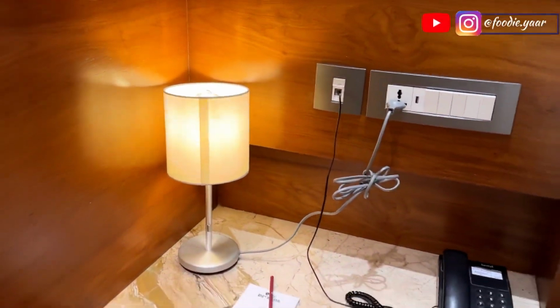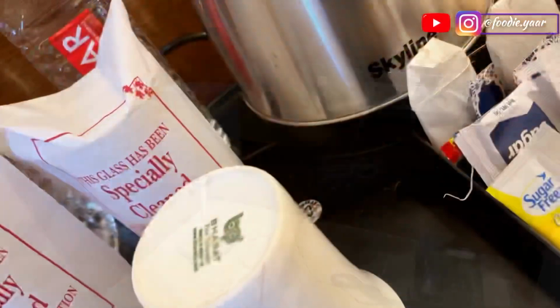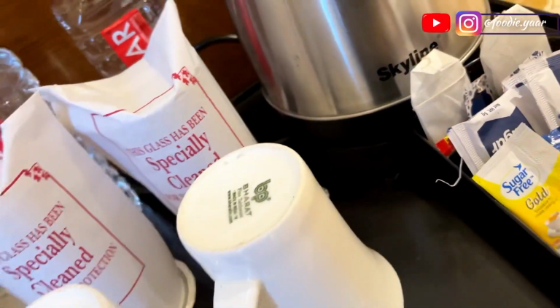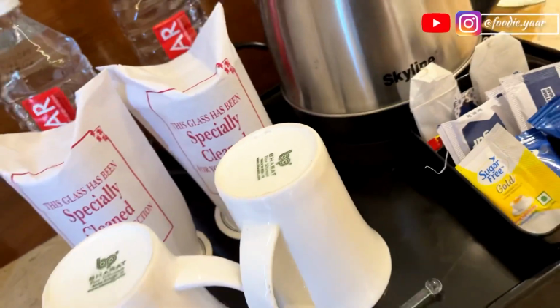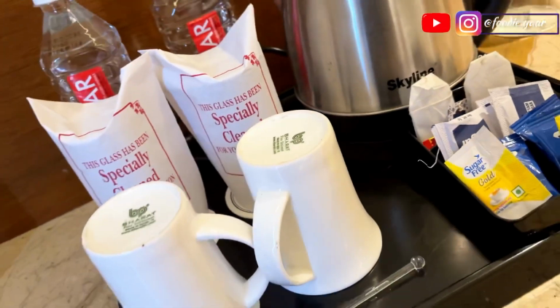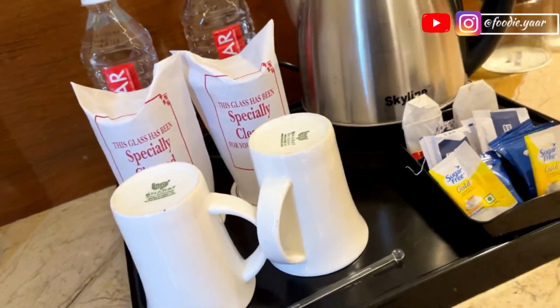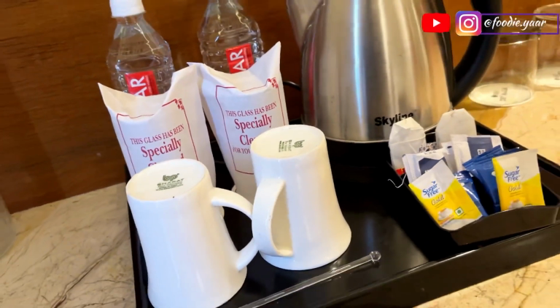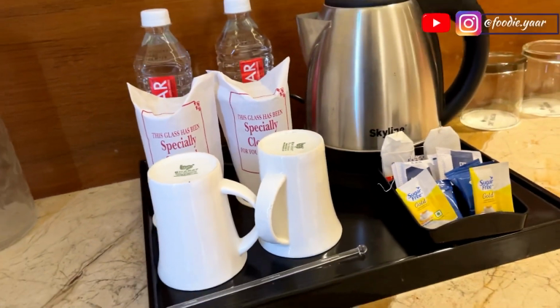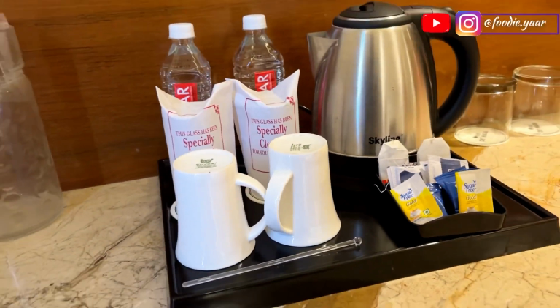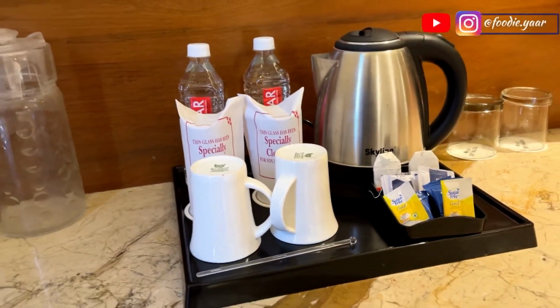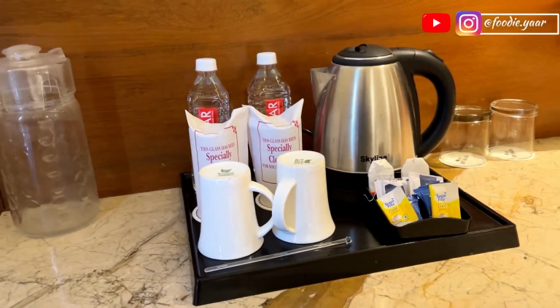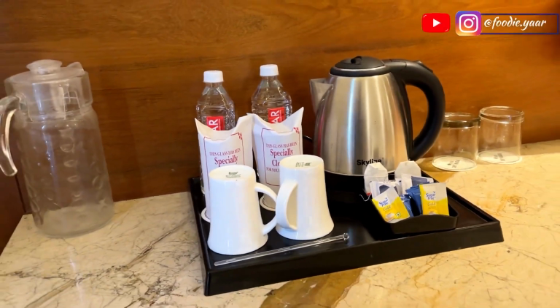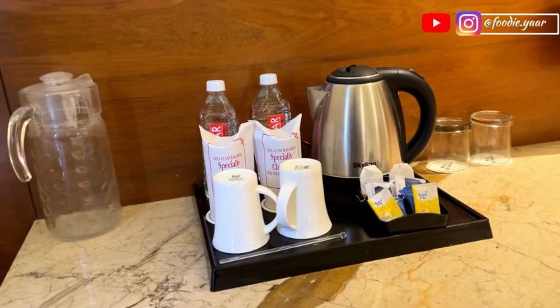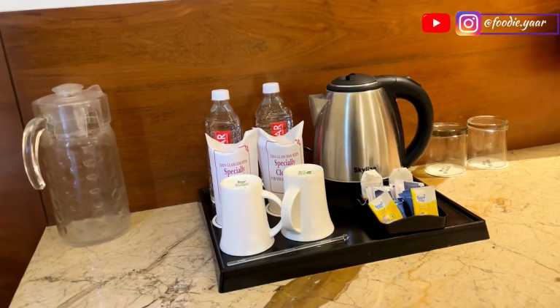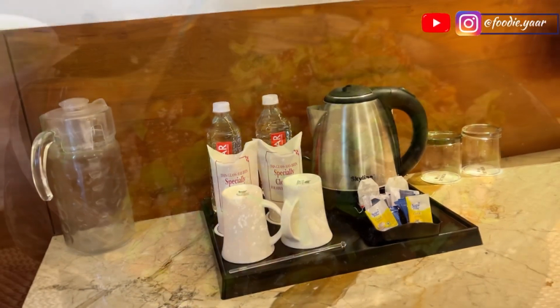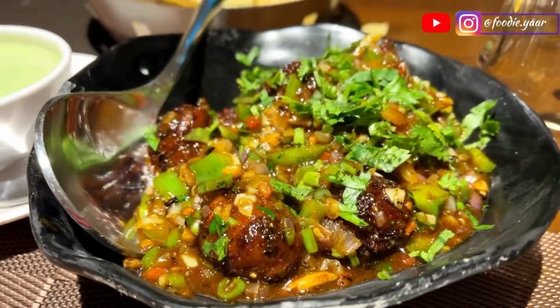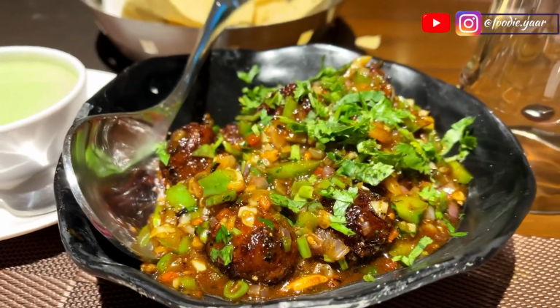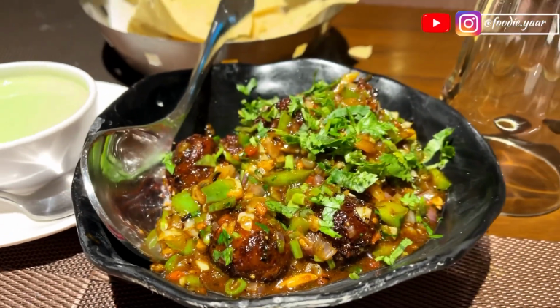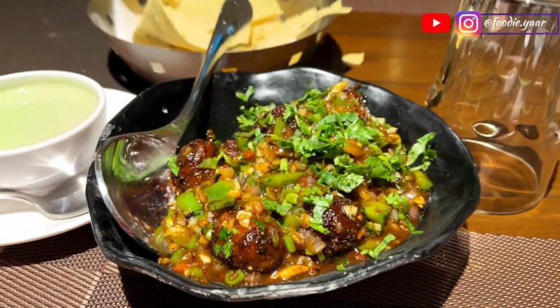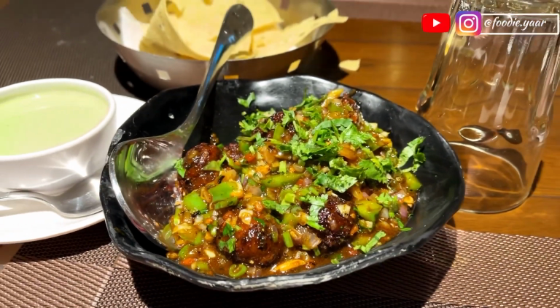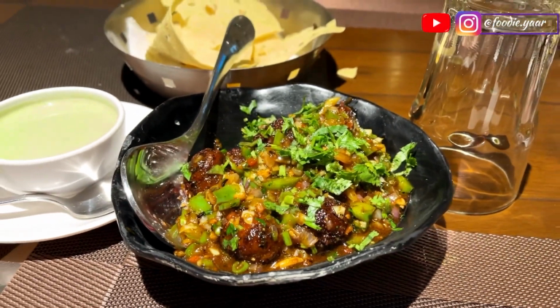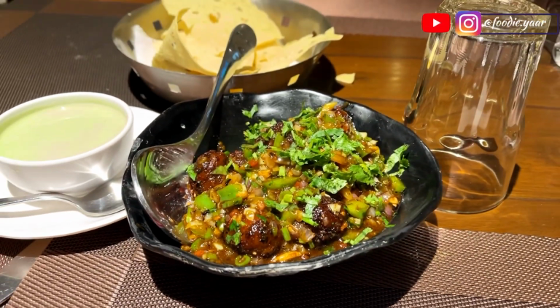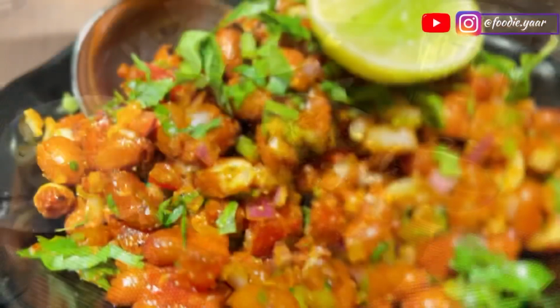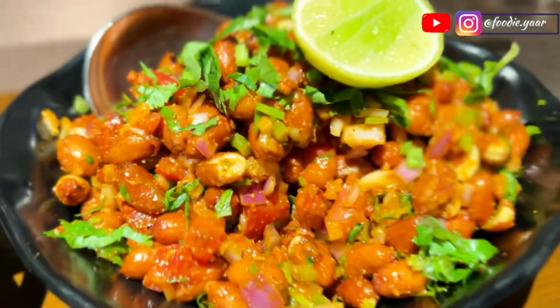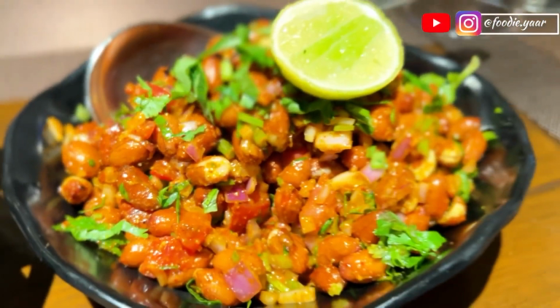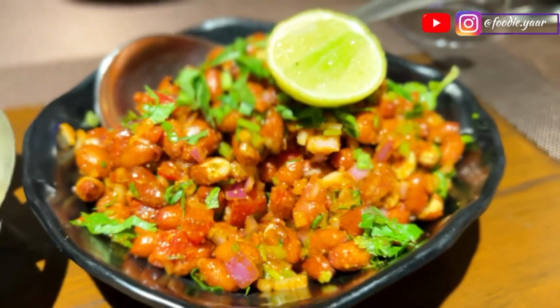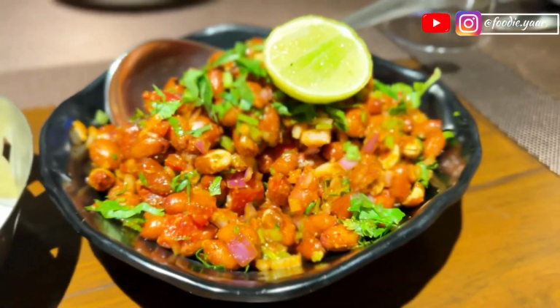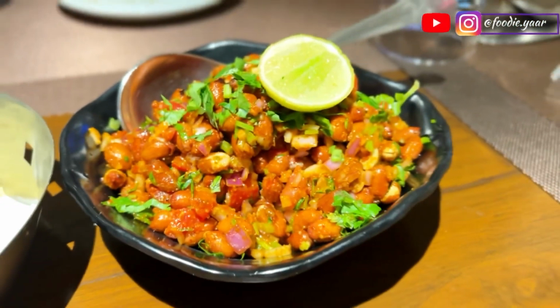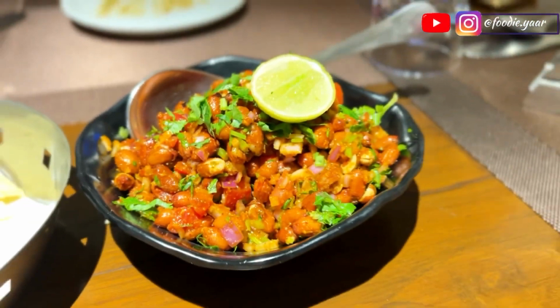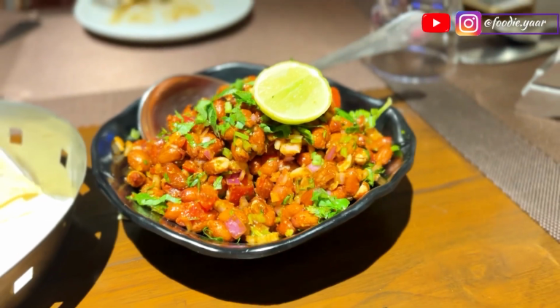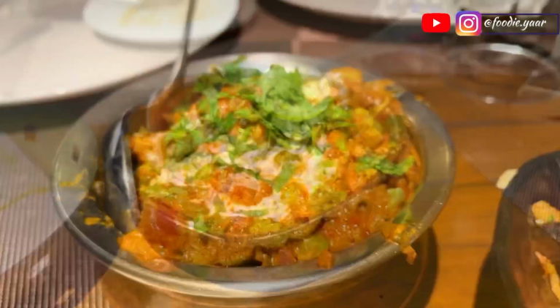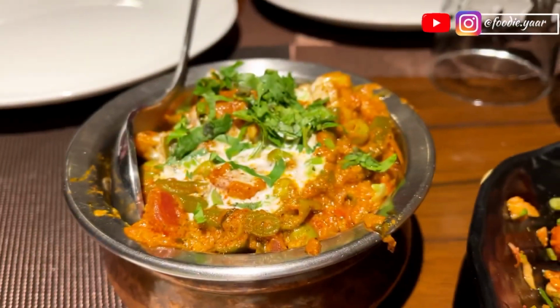They have provided a separate section for tea and coffee making. Their in-house restaurant serves some really delicious food. We had wet chili, peanut masala, mixed wedge, and different types of breads.